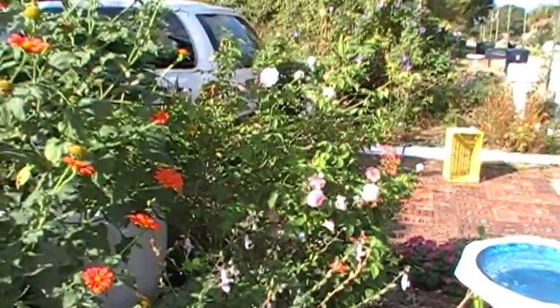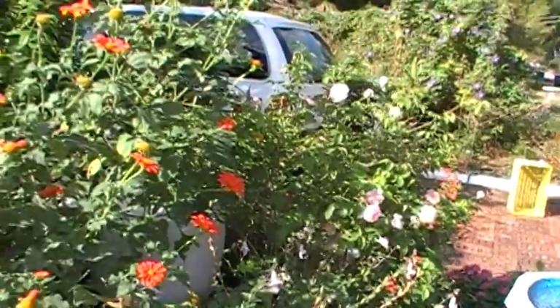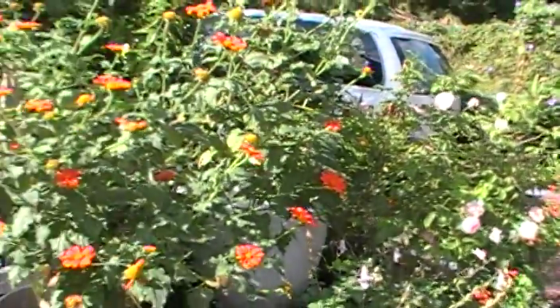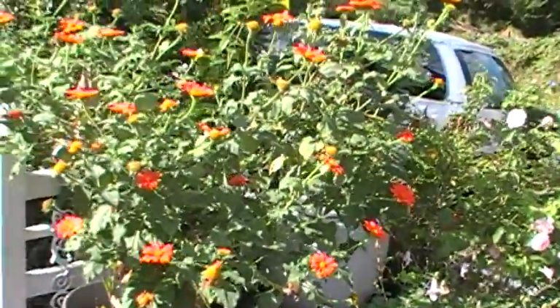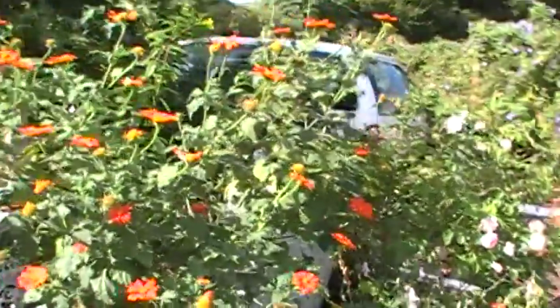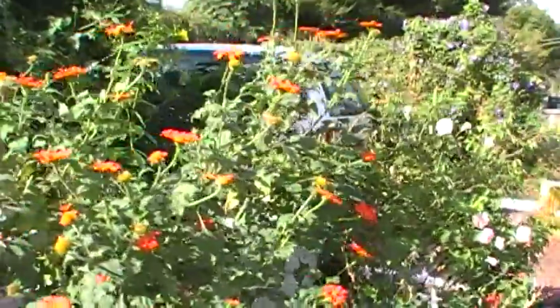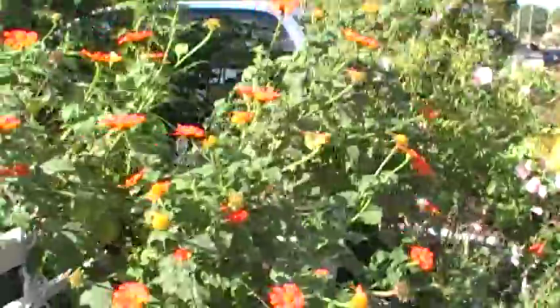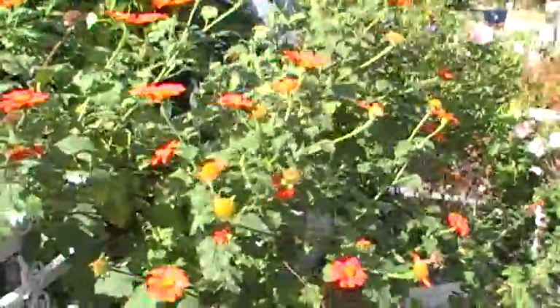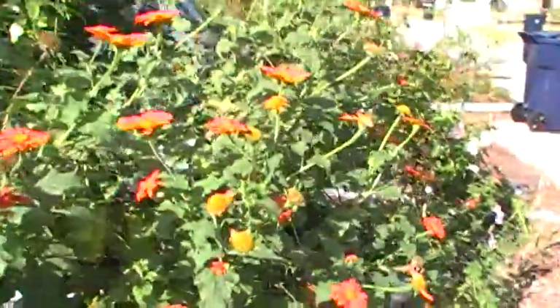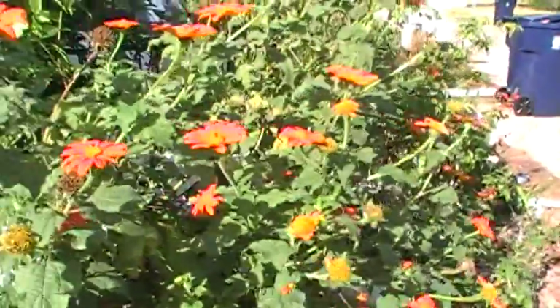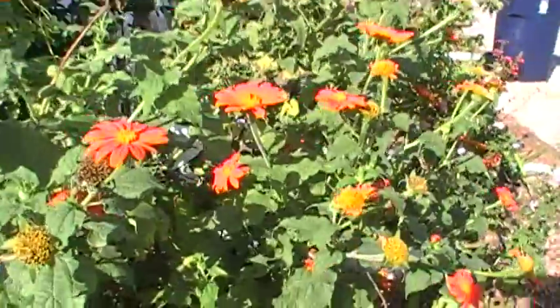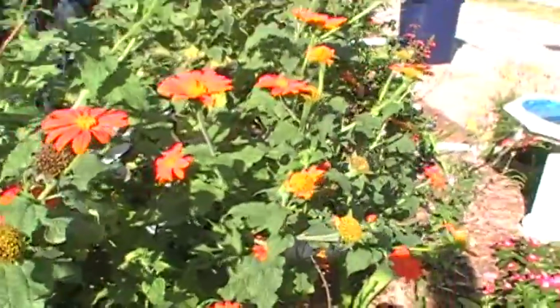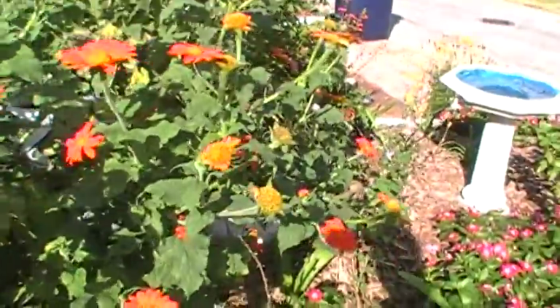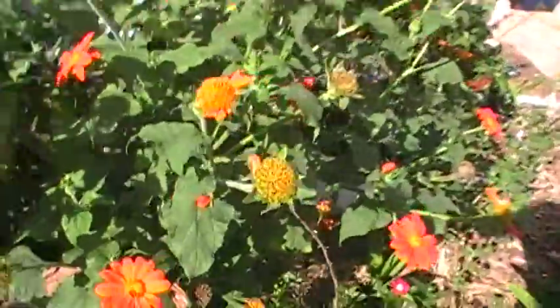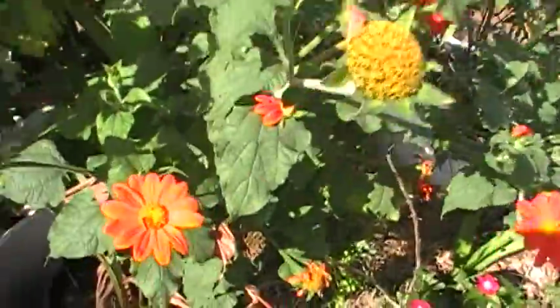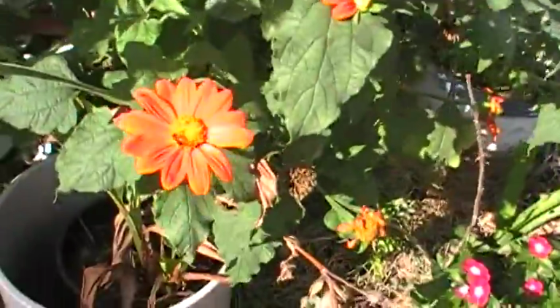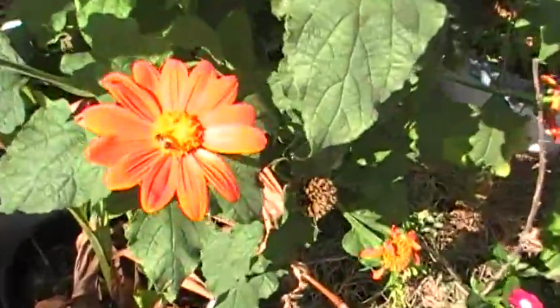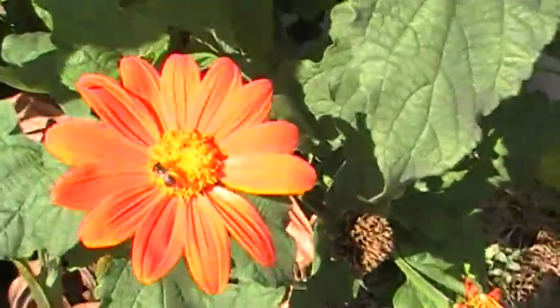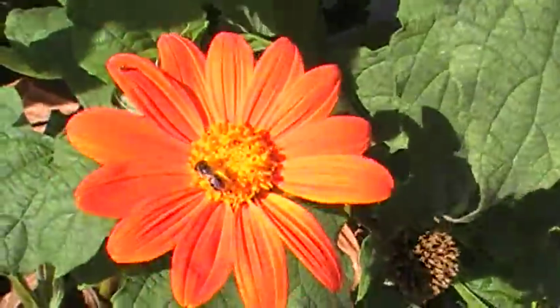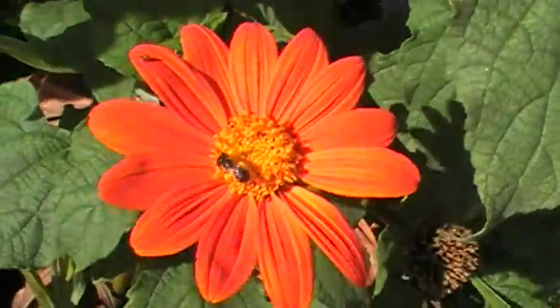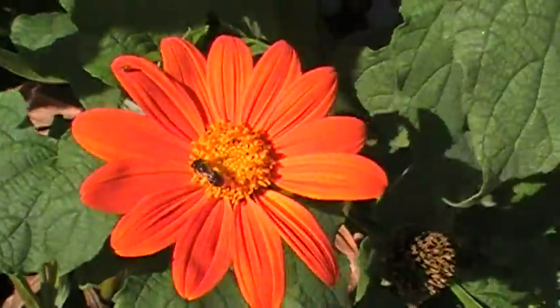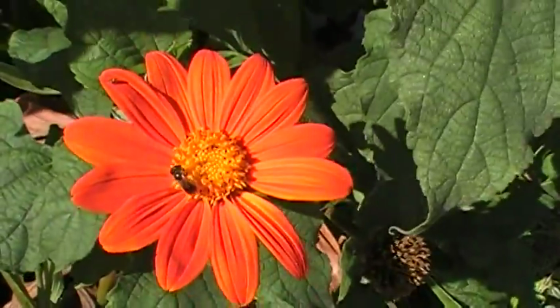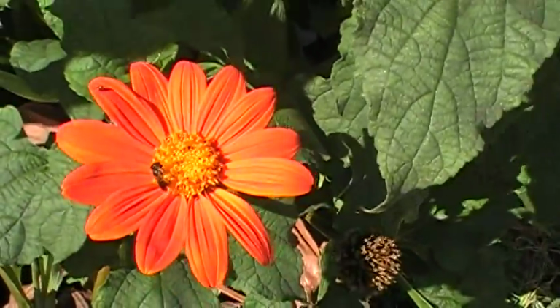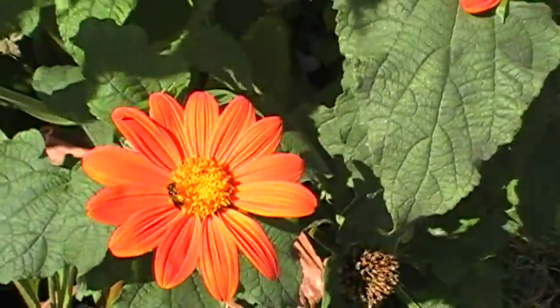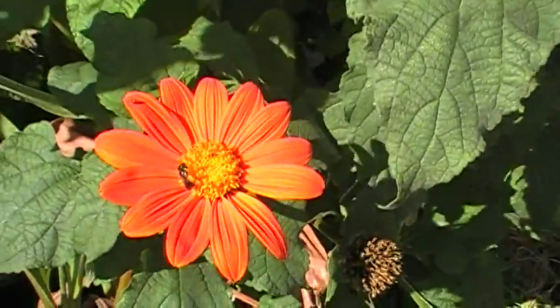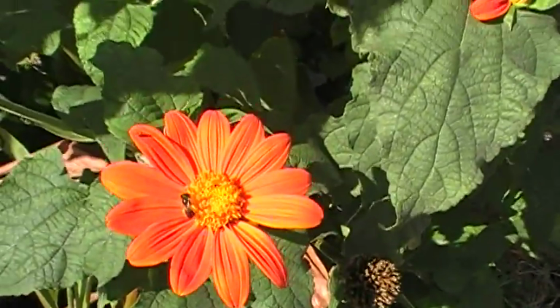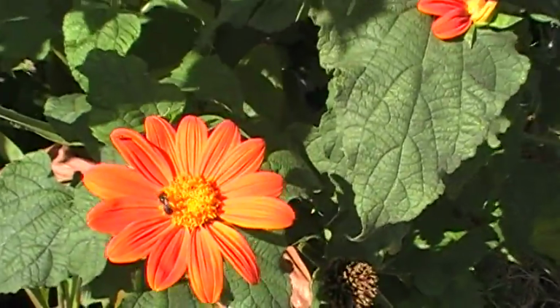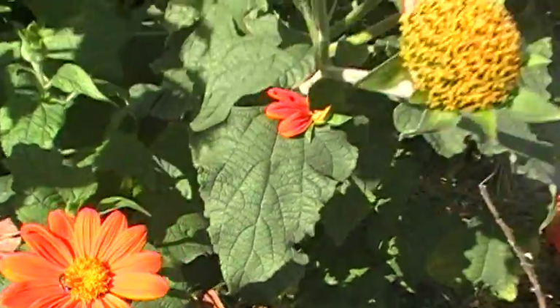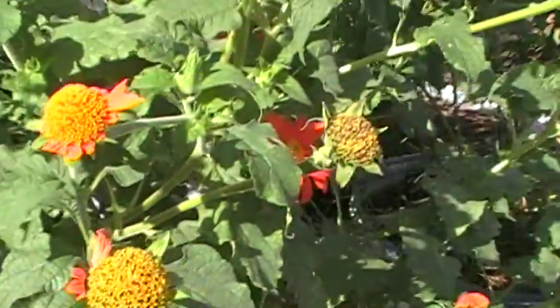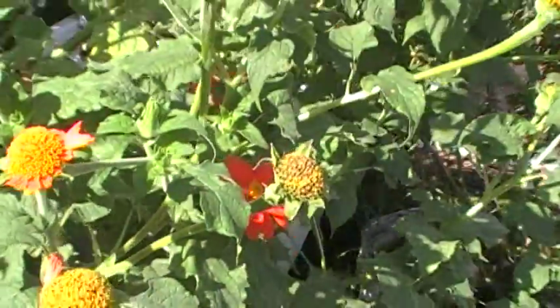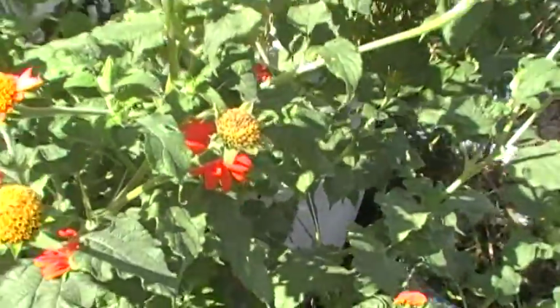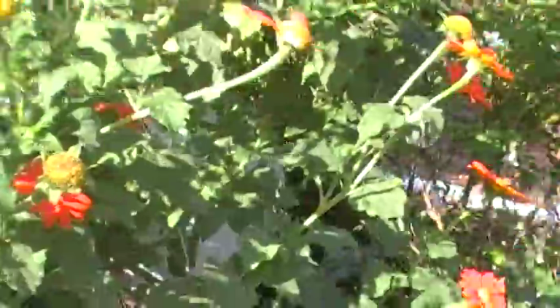To the left of her, this Mexican sunflower is doing really well and offering a nice color contrast. I'd forgotten how much I like Tithonia — this is a beautiful plant, and it's setting seeds.